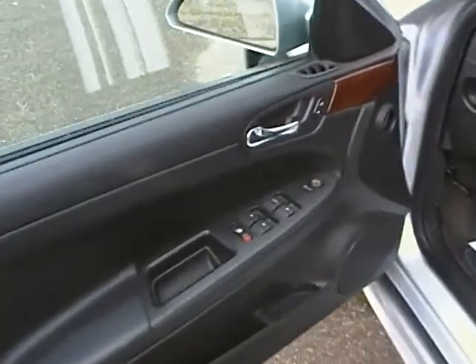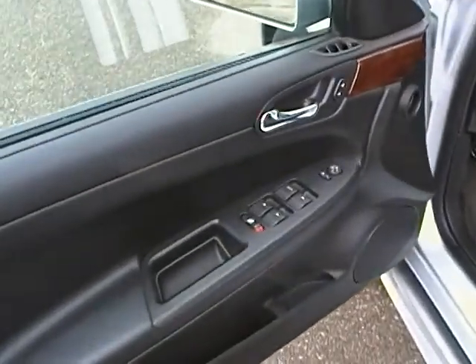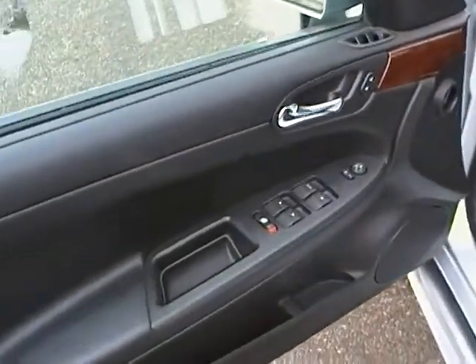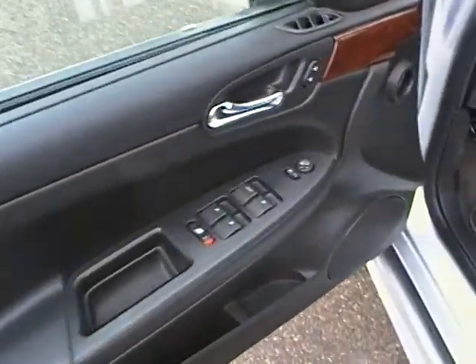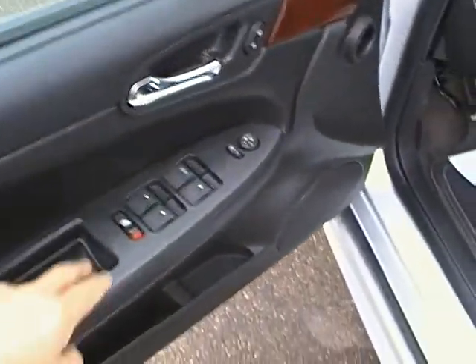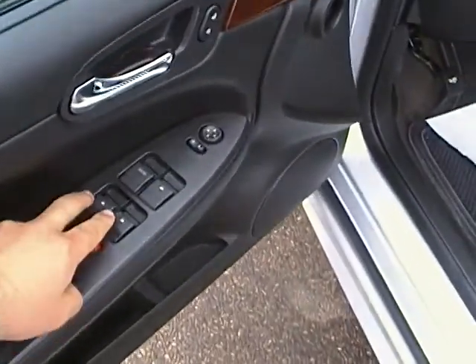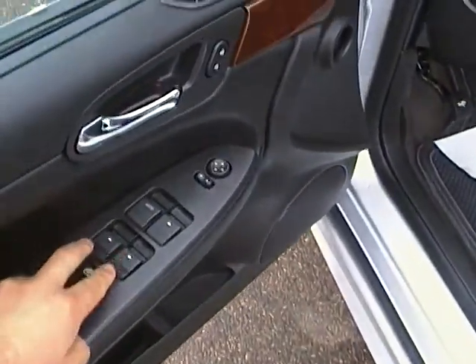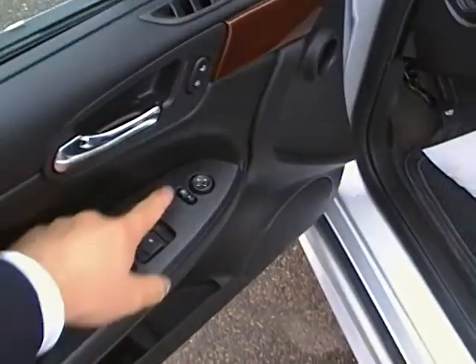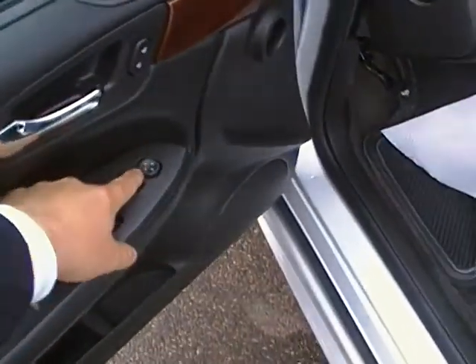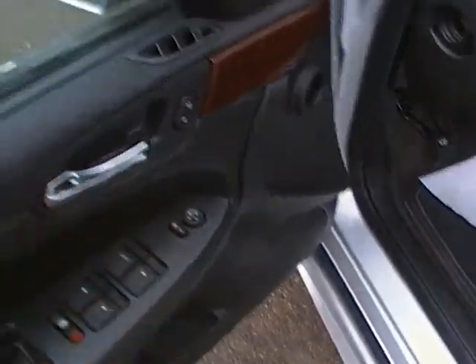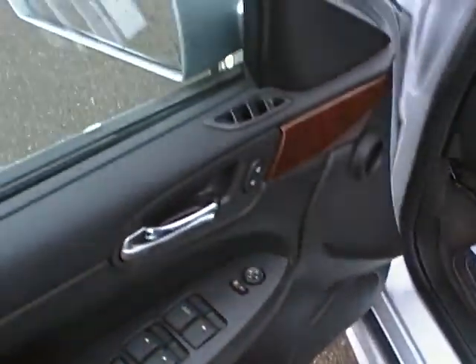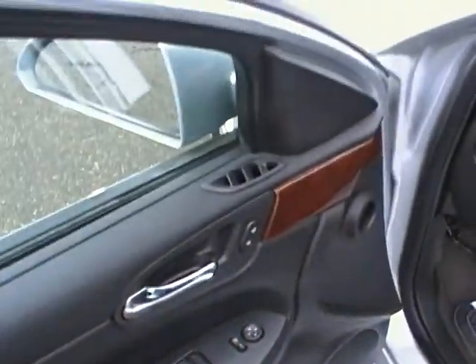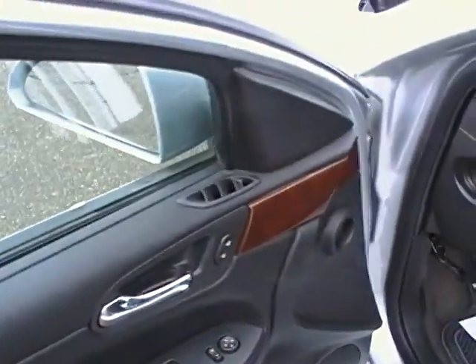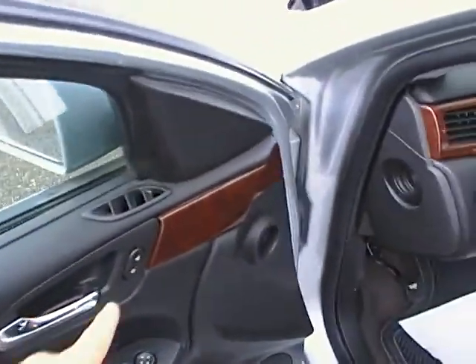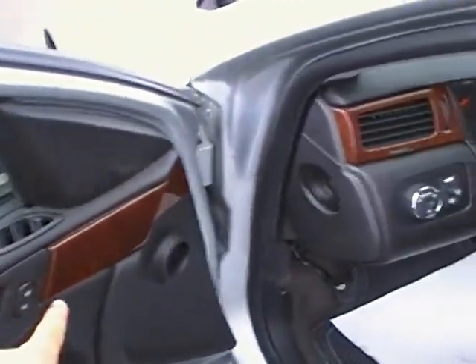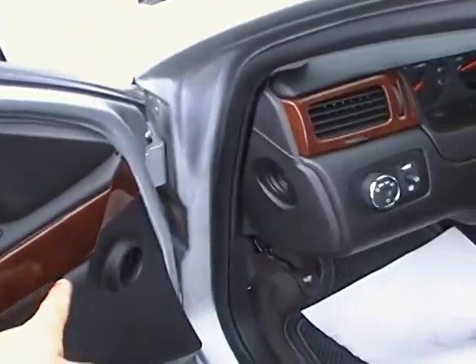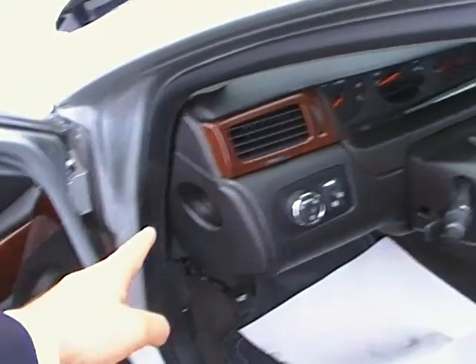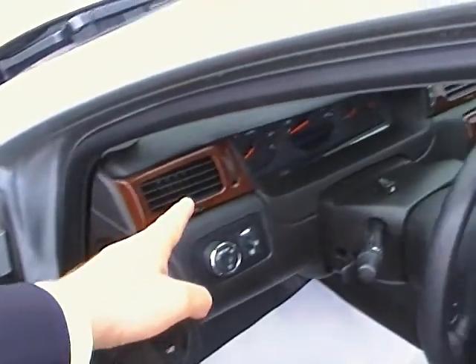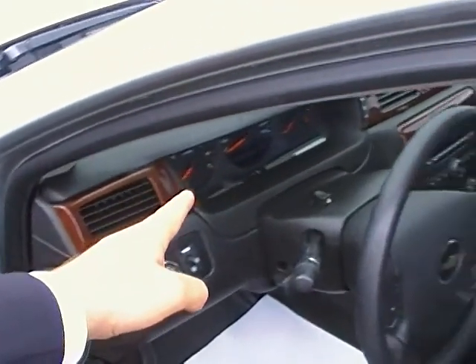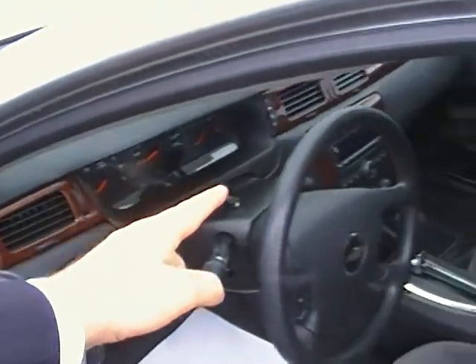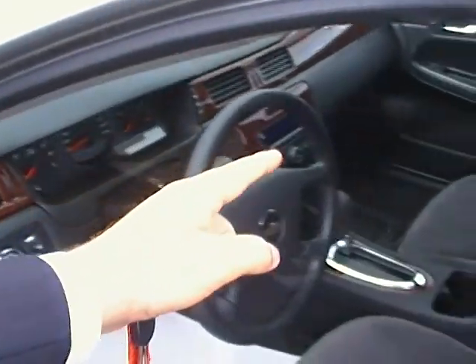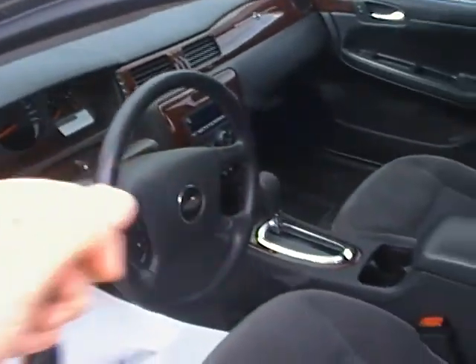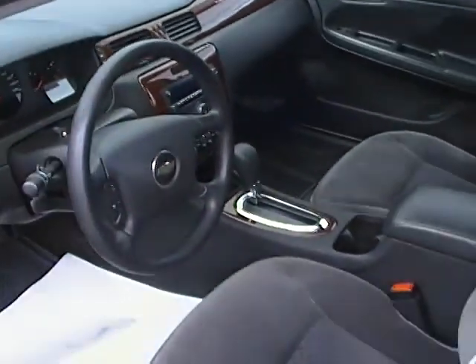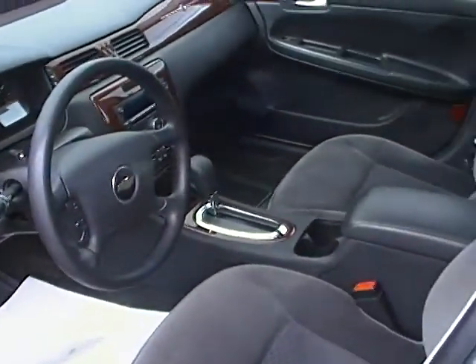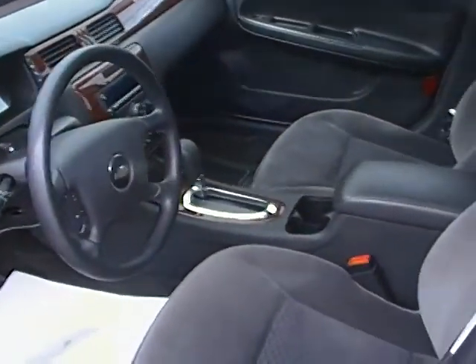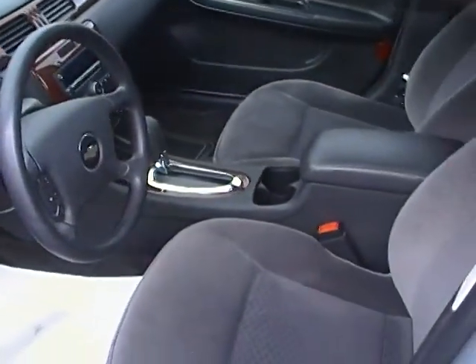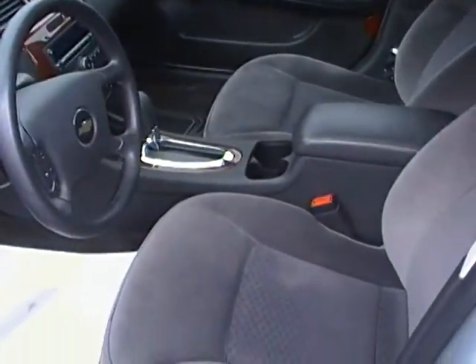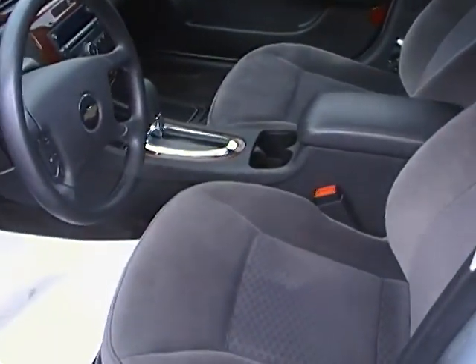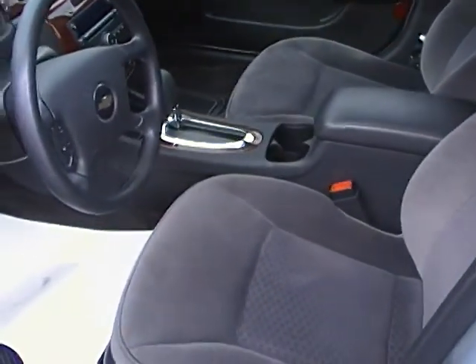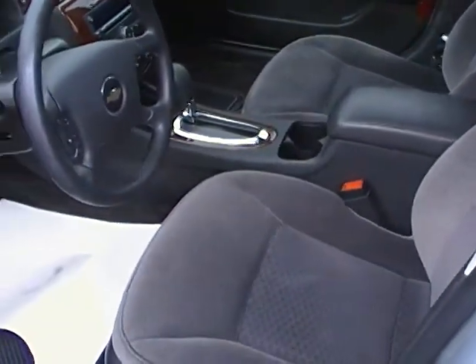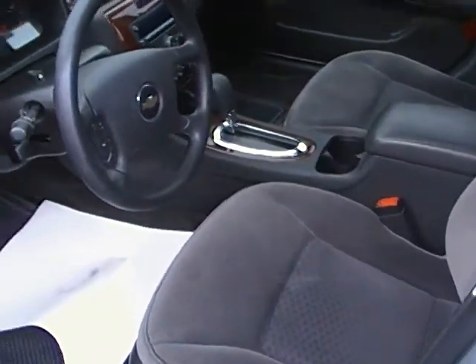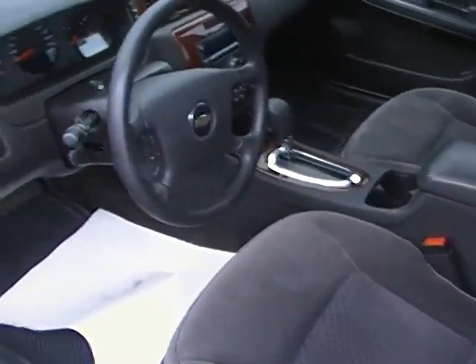As you can see it does have the power windows as well as the power mirrors. Nice wood grain that comes along. As you can see it is a black fabric interior.